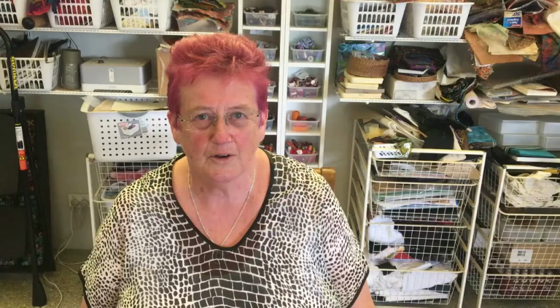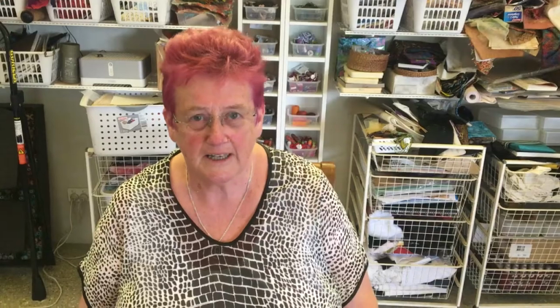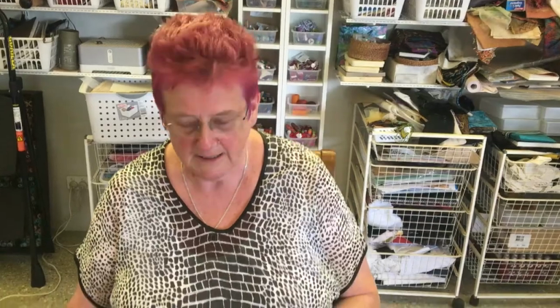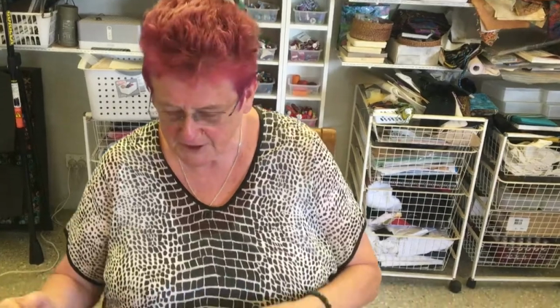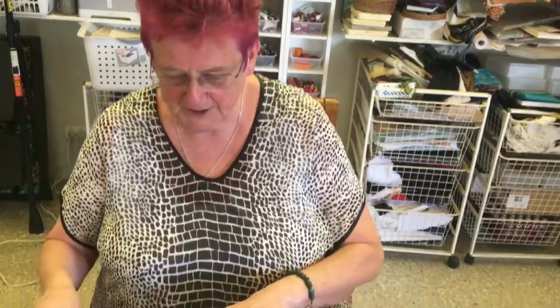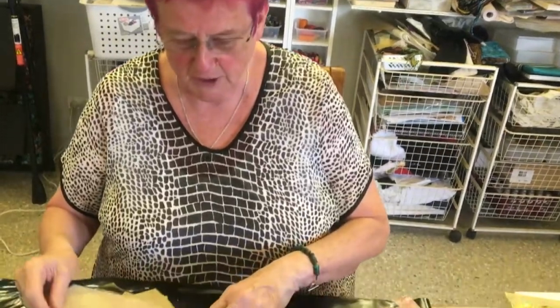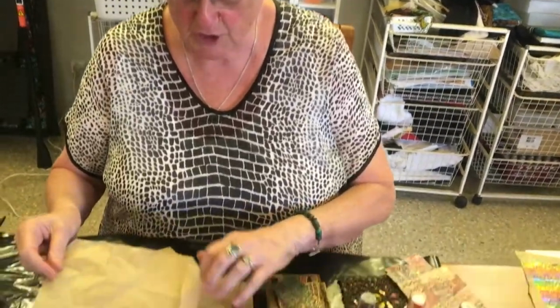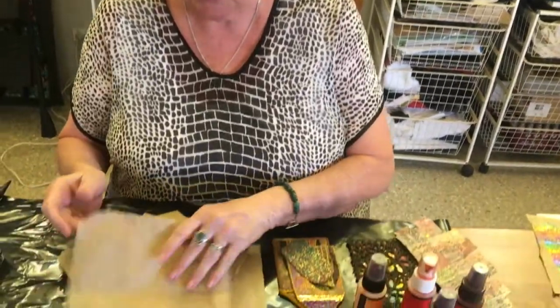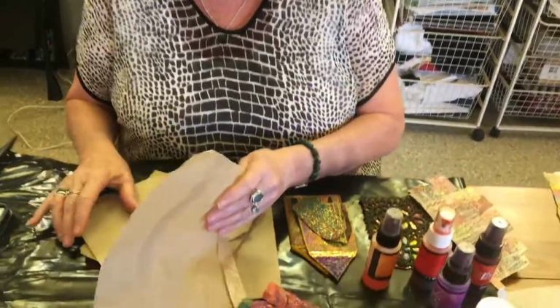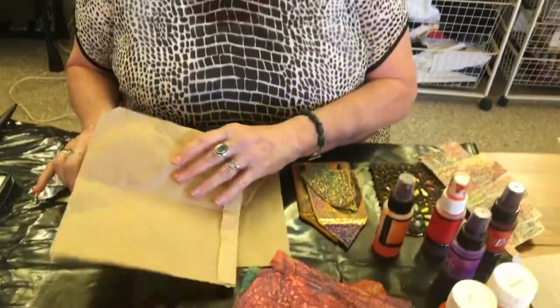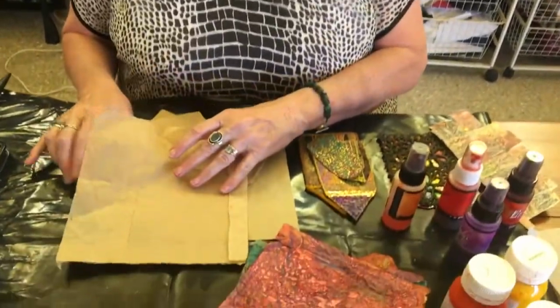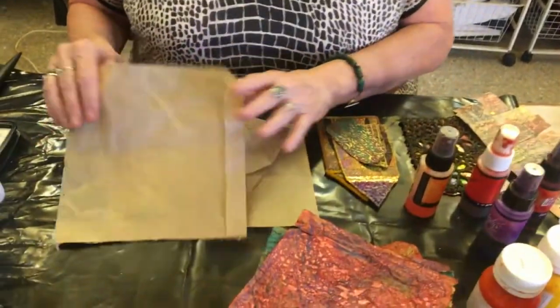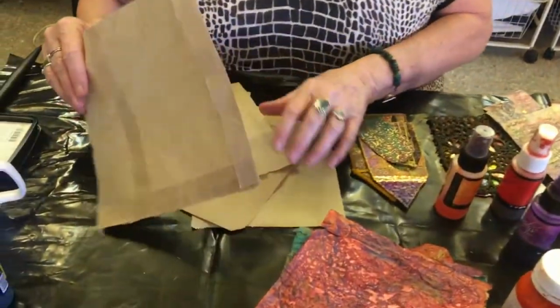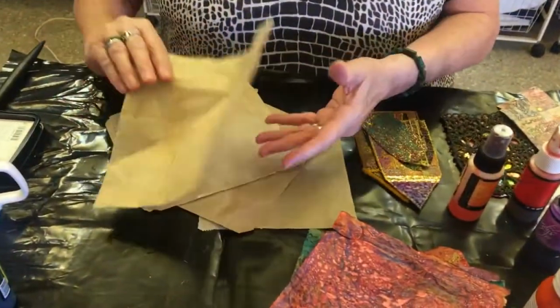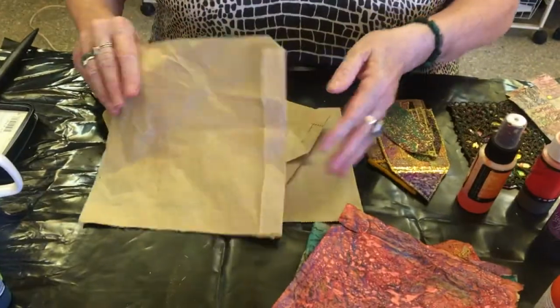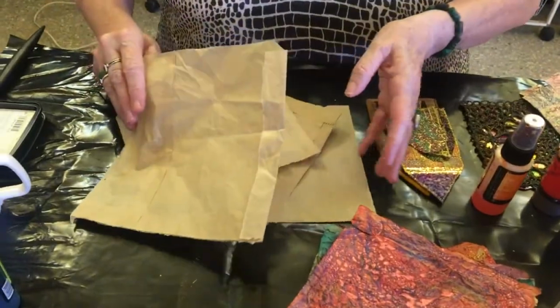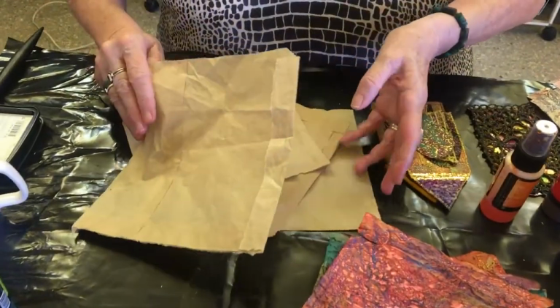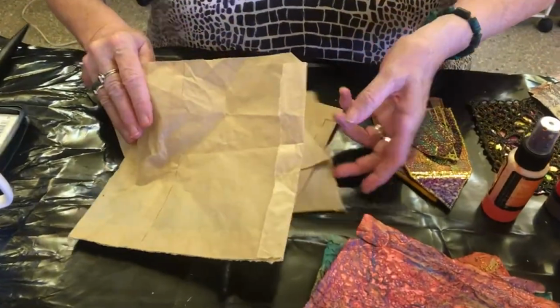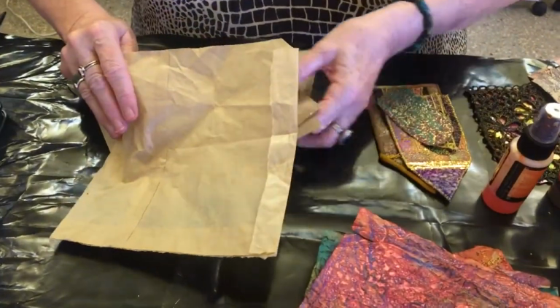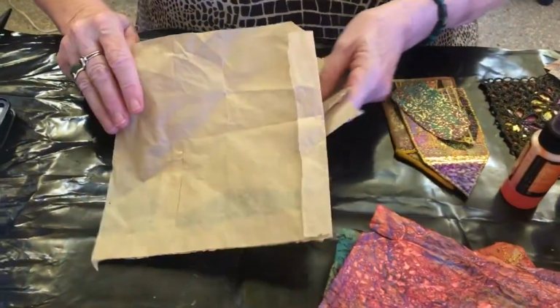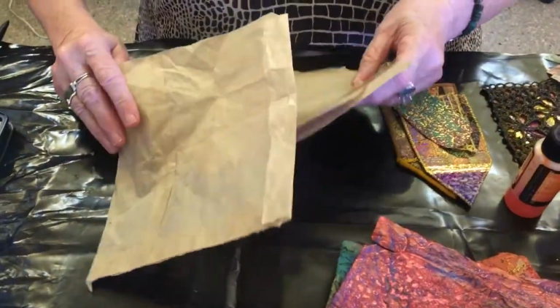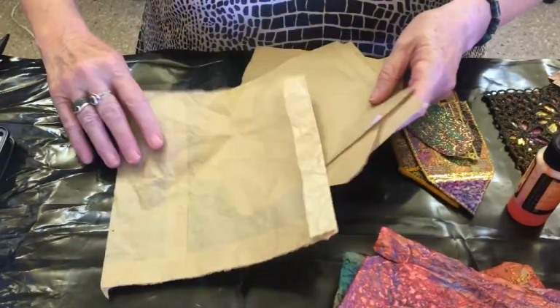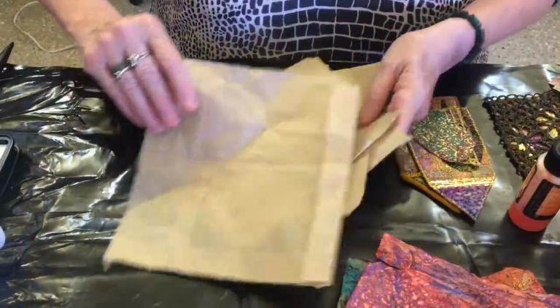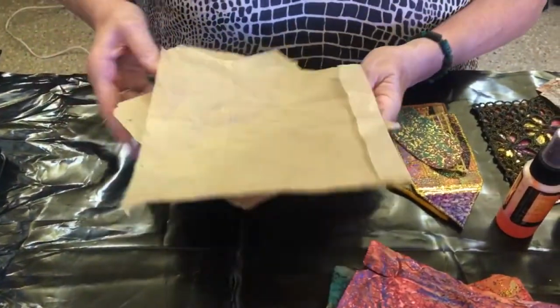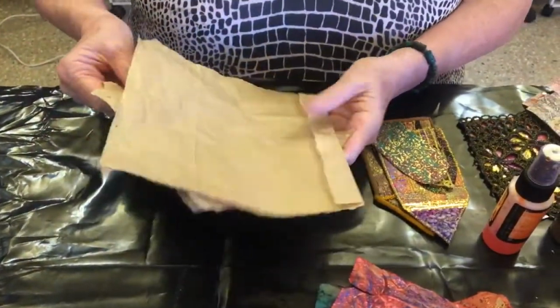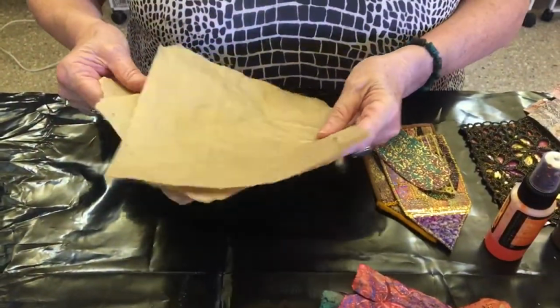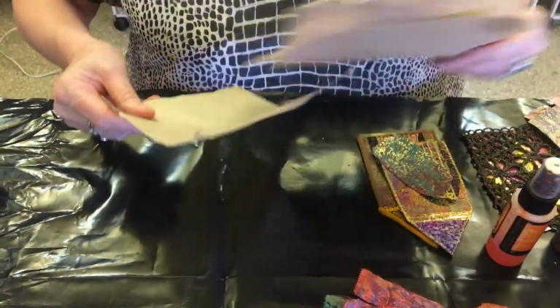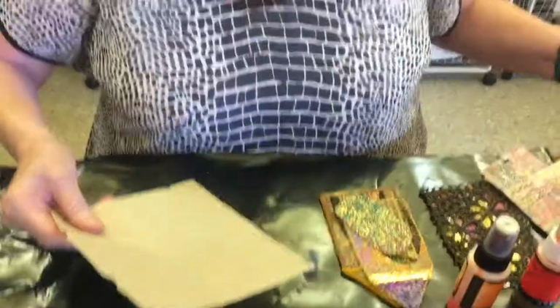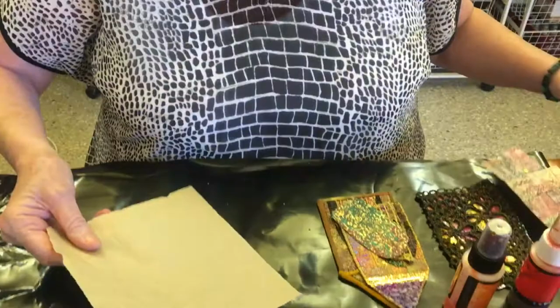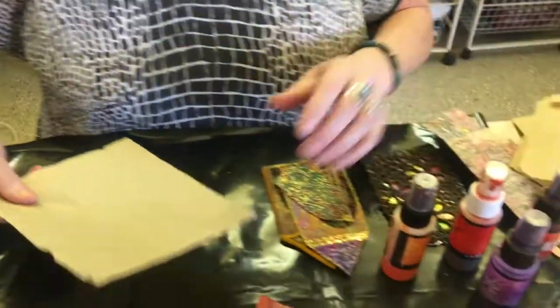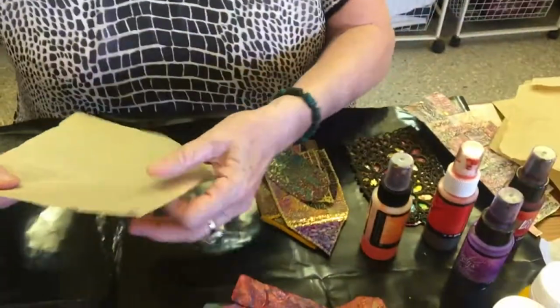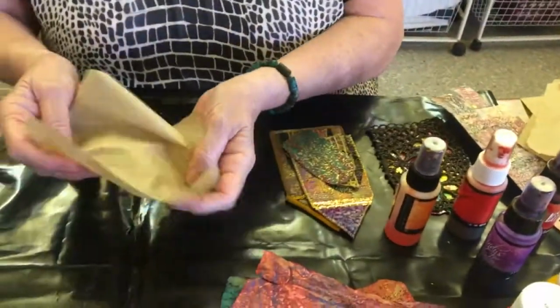Hello, it's Dale here. I'm going to show you today what you can do with brown paper. Now this is some brown paper bags. There's lots of brown paper bags around these days. It makes fabulous fabric or paper.